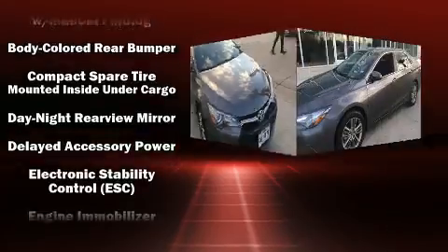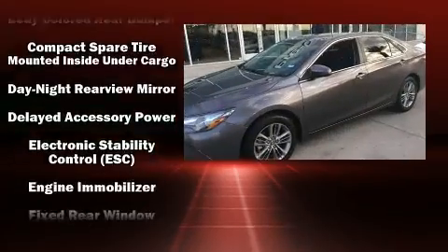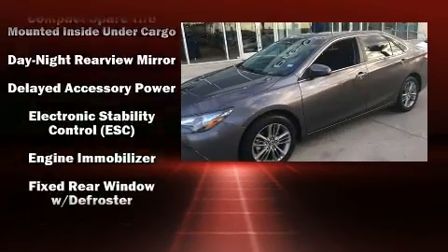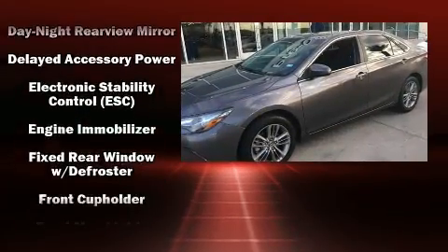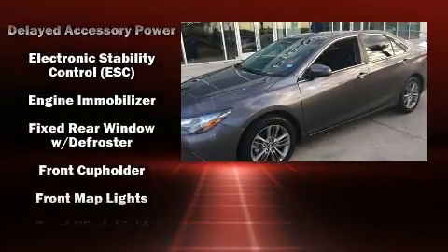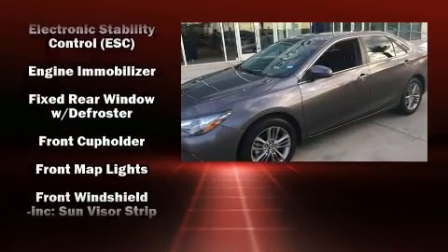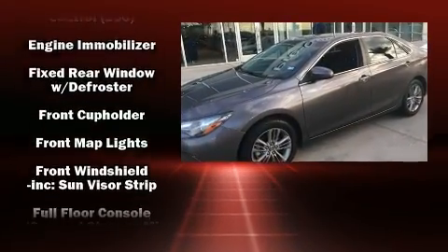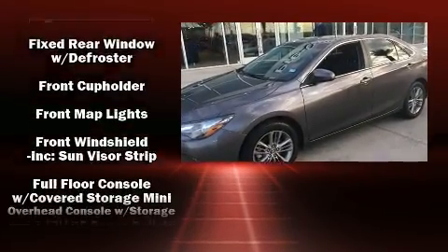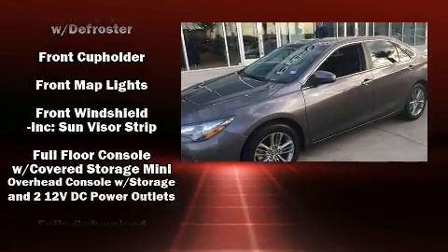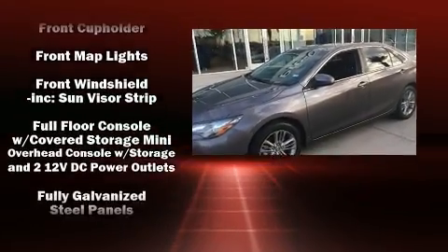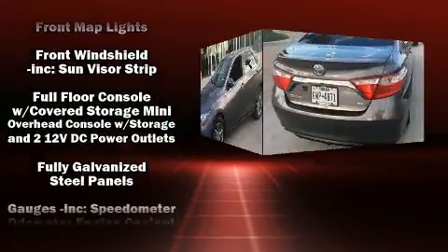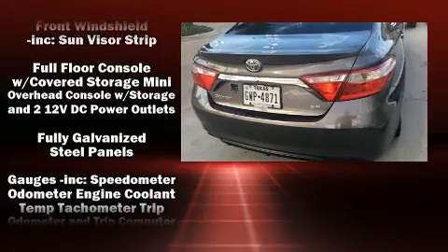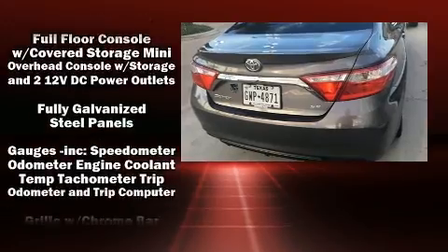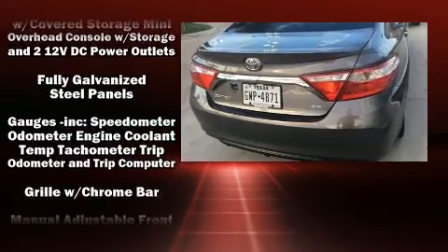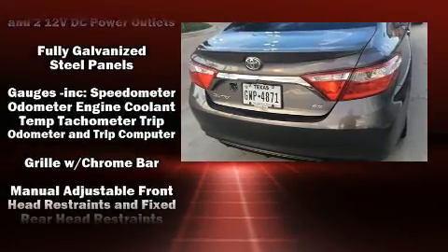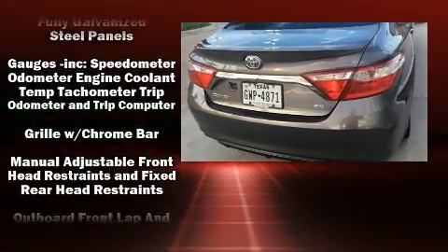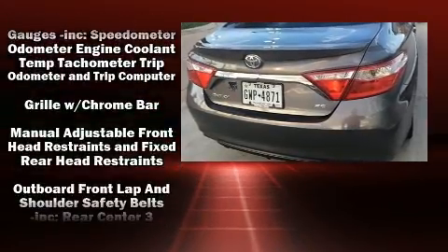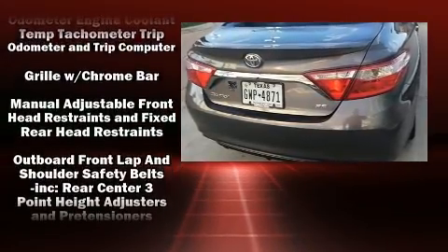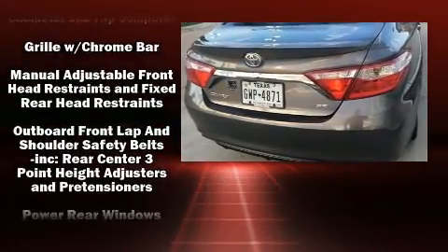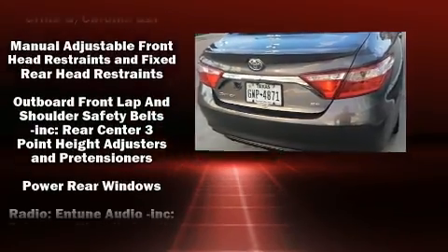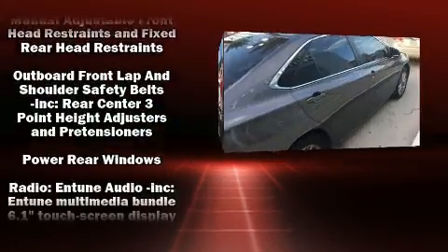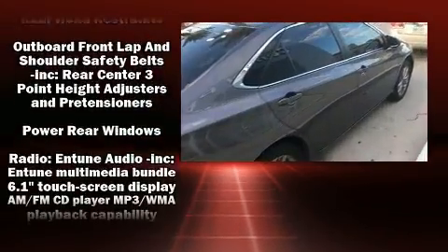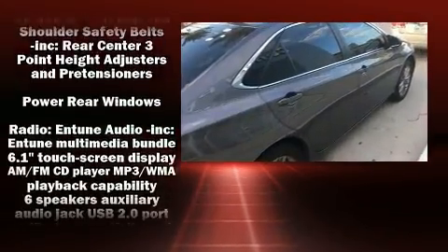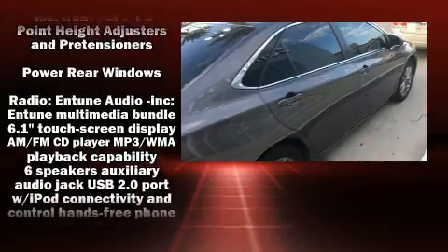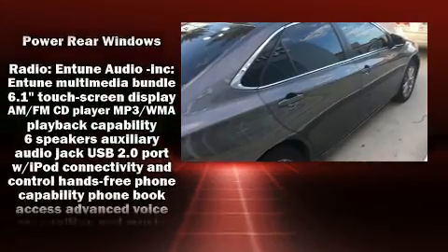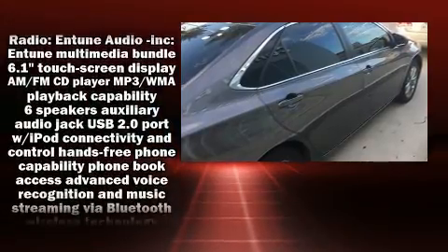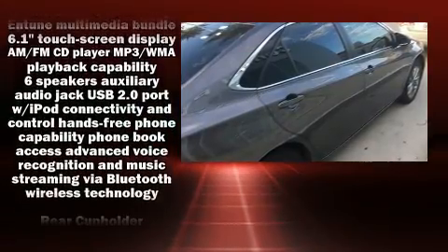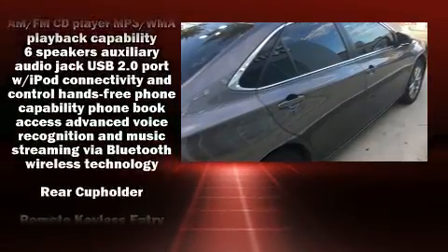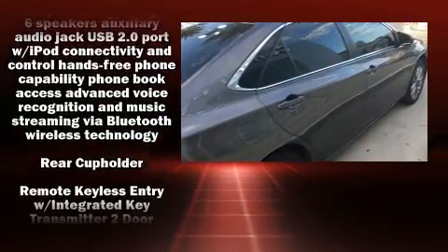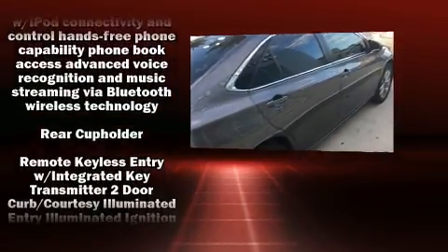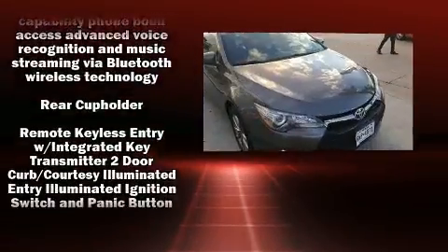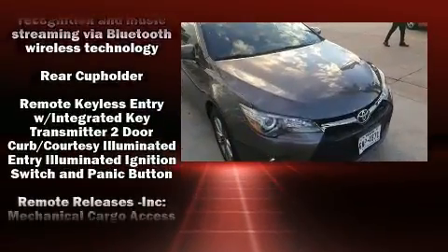Premium sound drives six speakers, providing you and your passengers a sensational audio experience. In the event of a rollover collision, side curtain airbags provide additional protection for outboard-seated passengers.